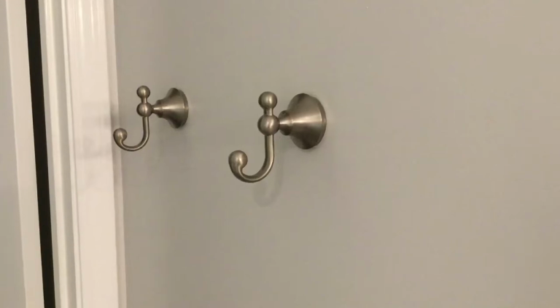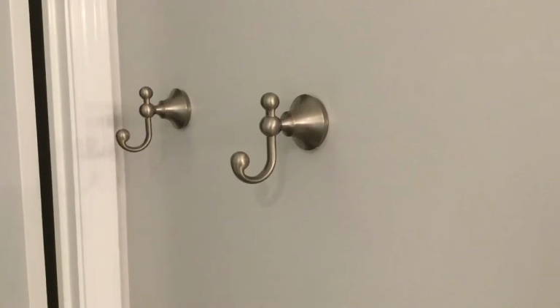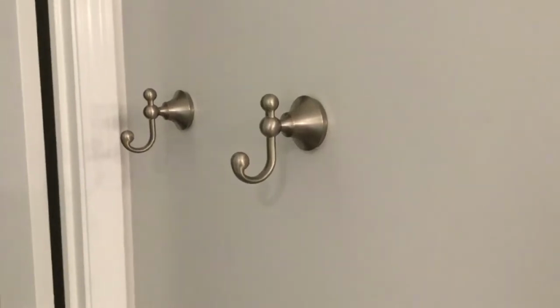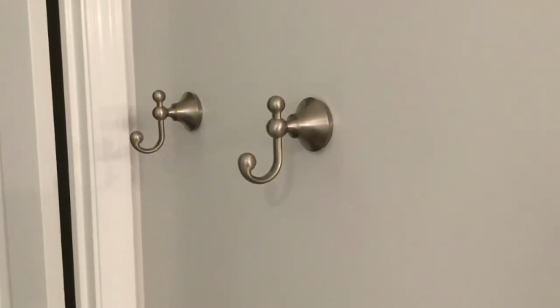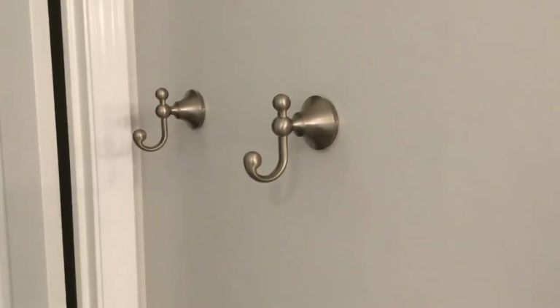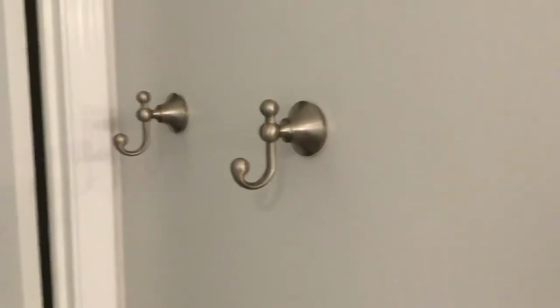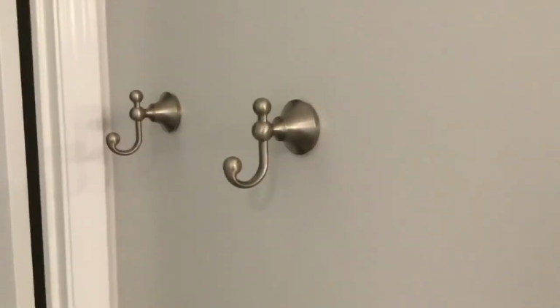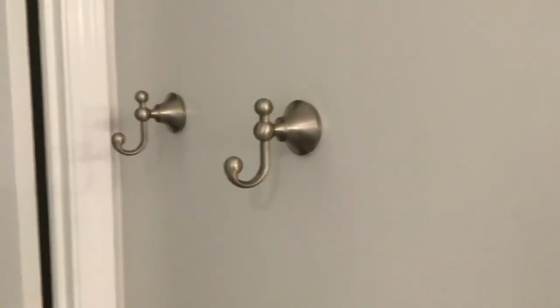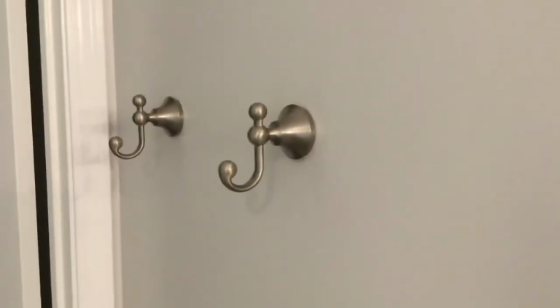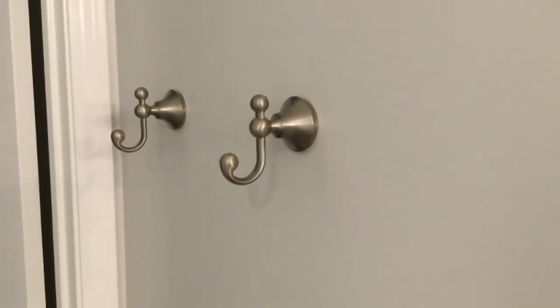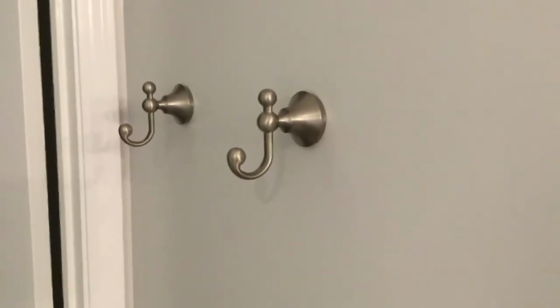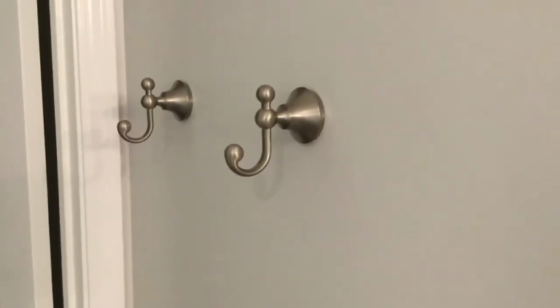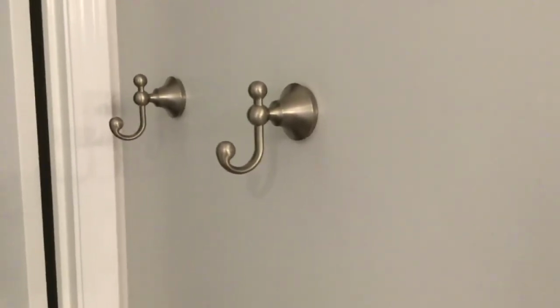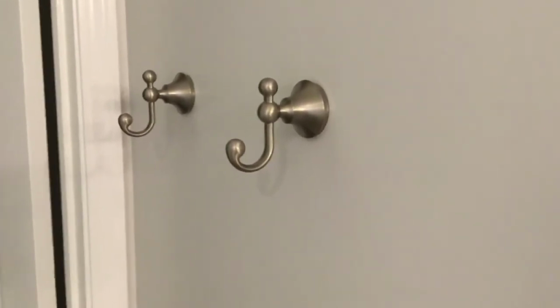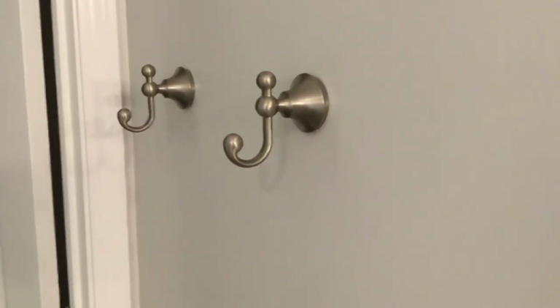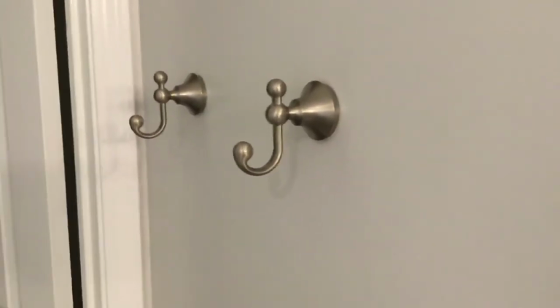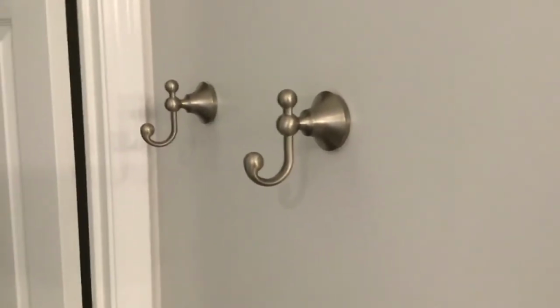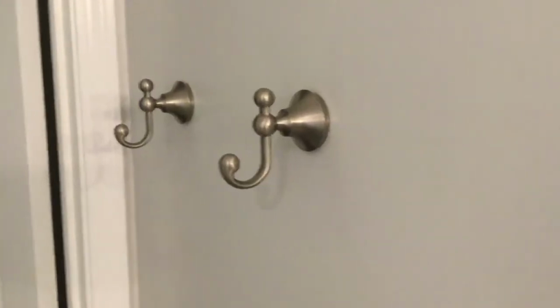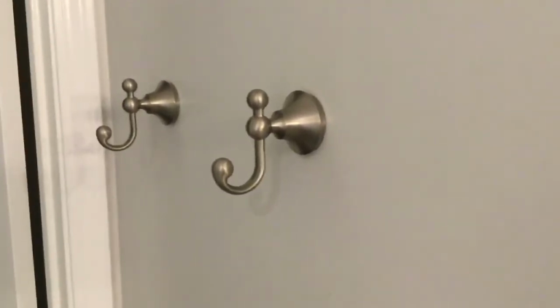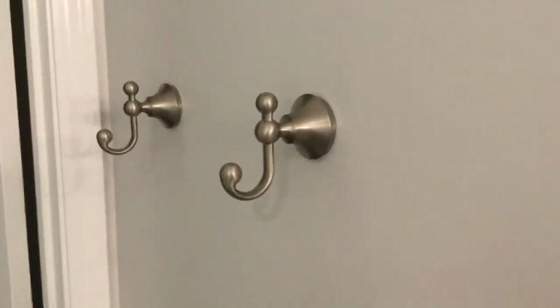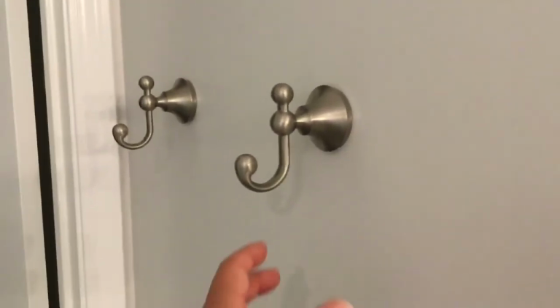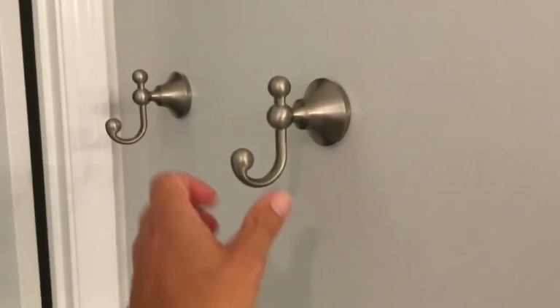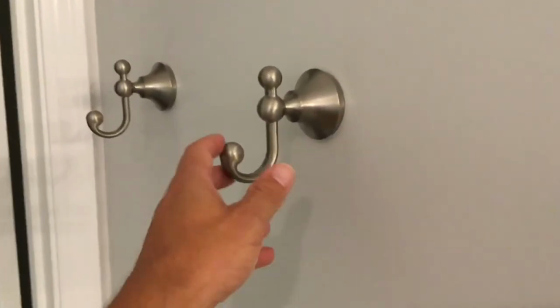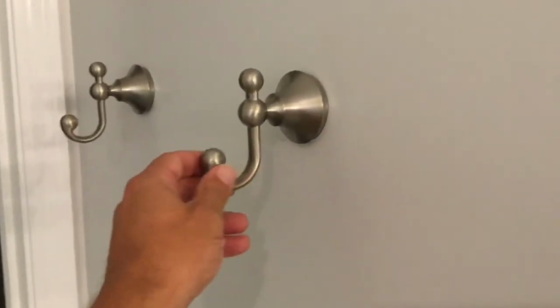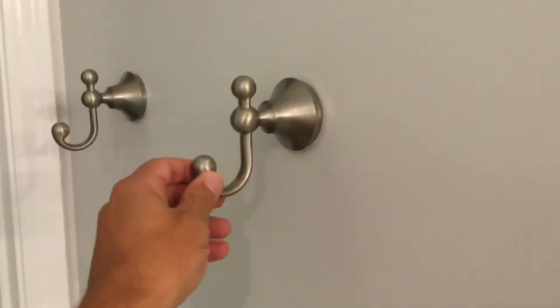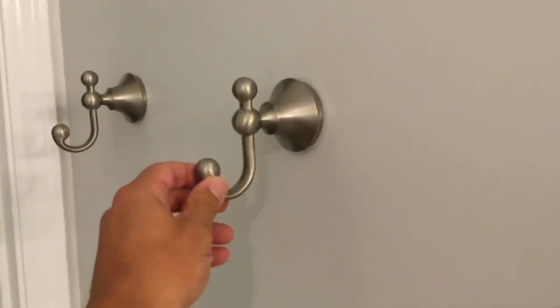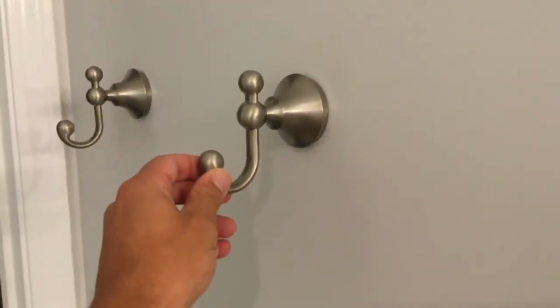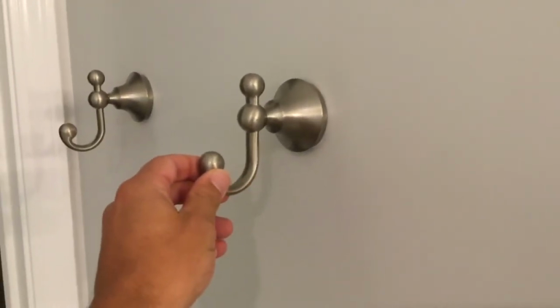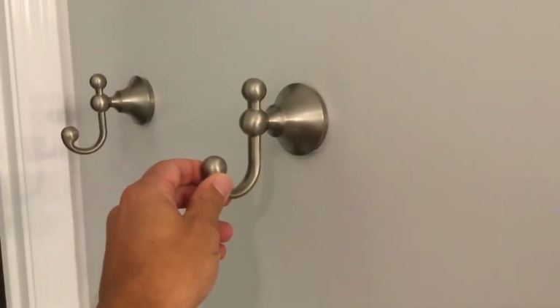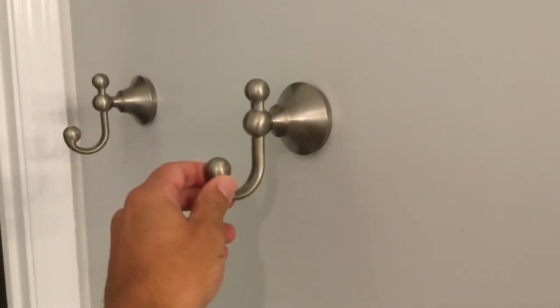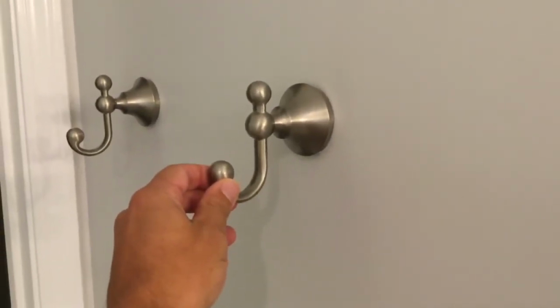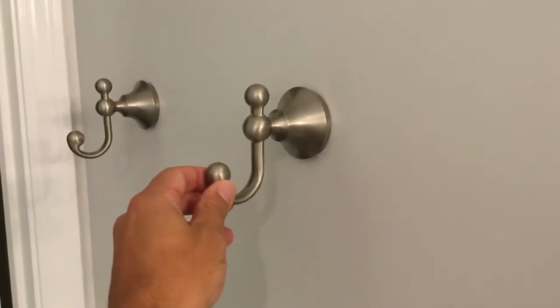Hey, what's up everybody? Welcome back to Dad and Dad's Videos. Coming at you today from my bathroom where we have a loose towel holder. So you can see here, just a little wiggly.